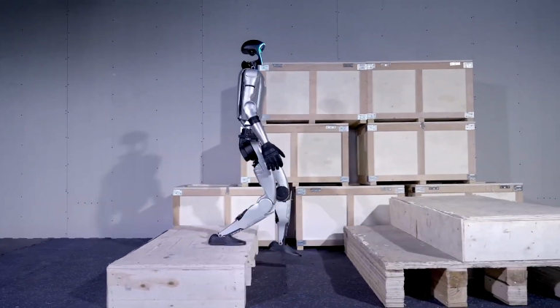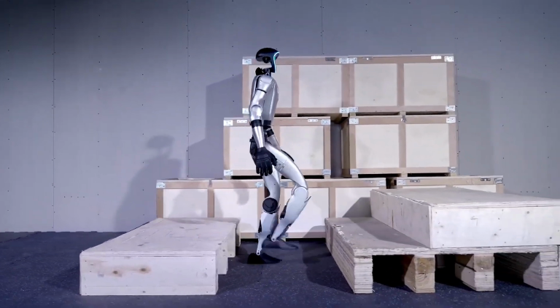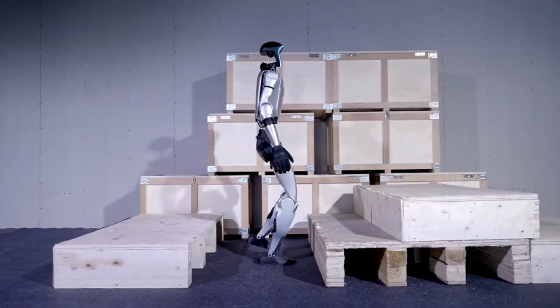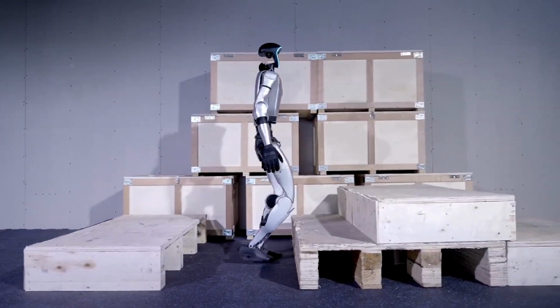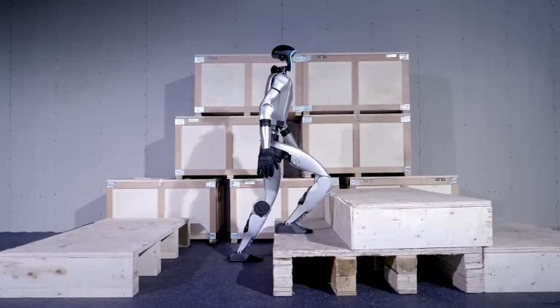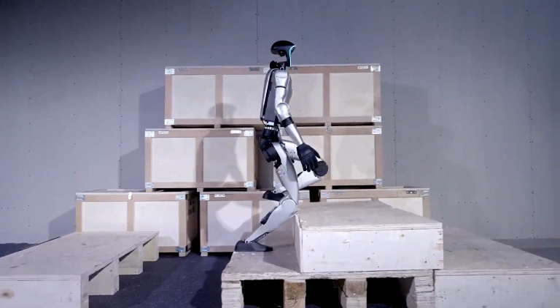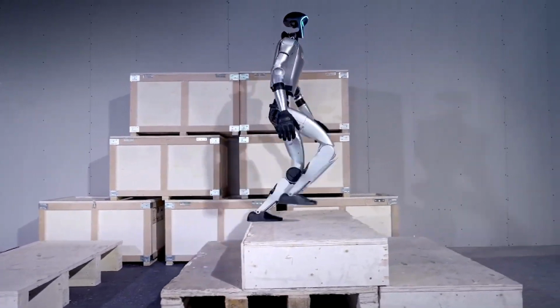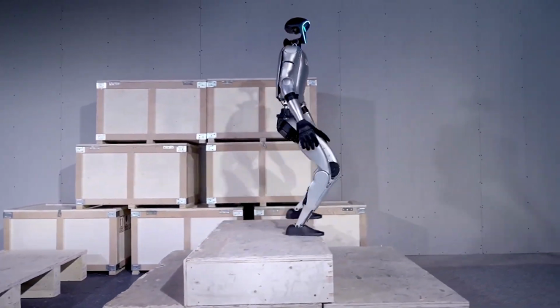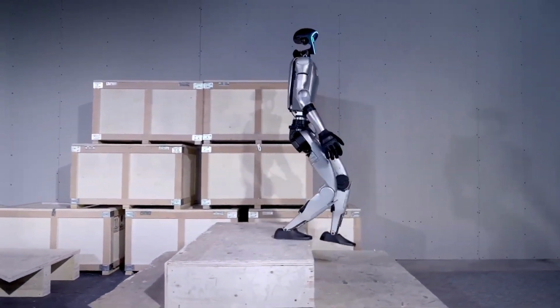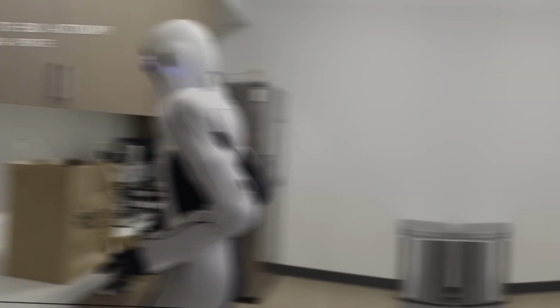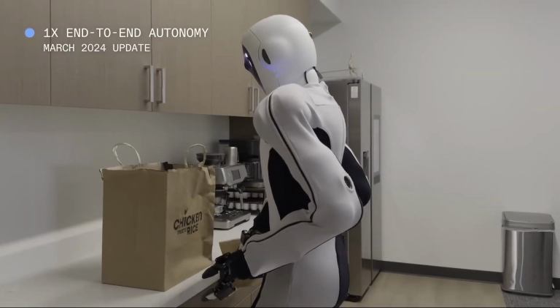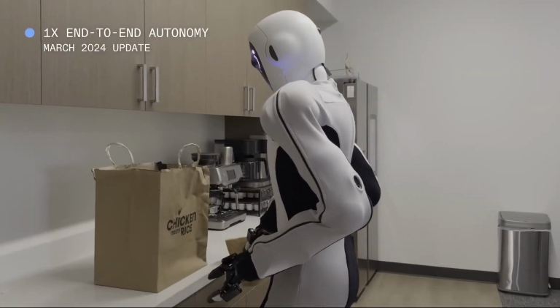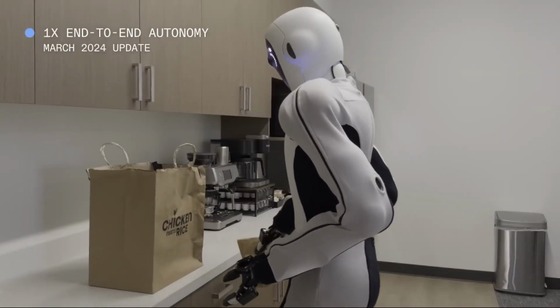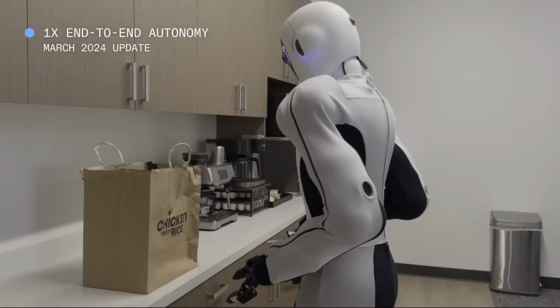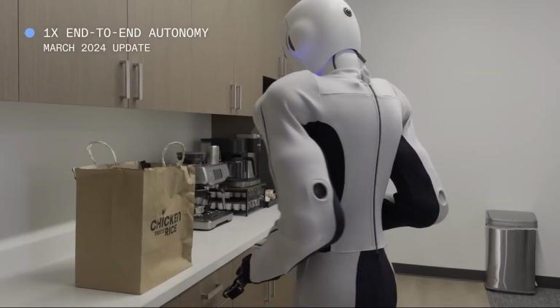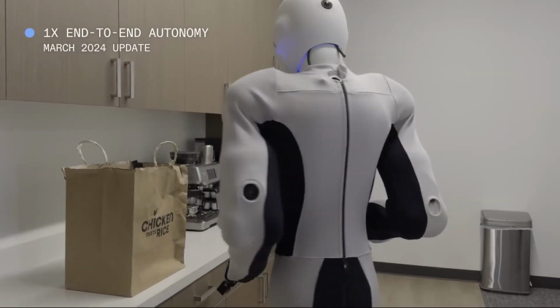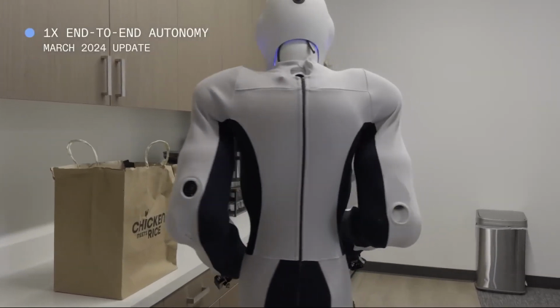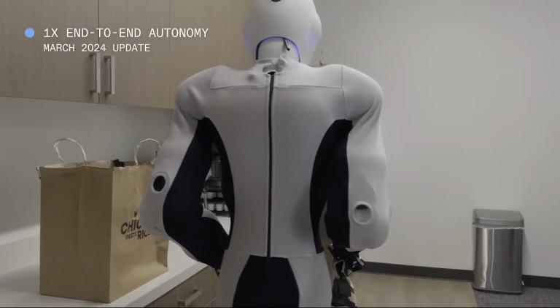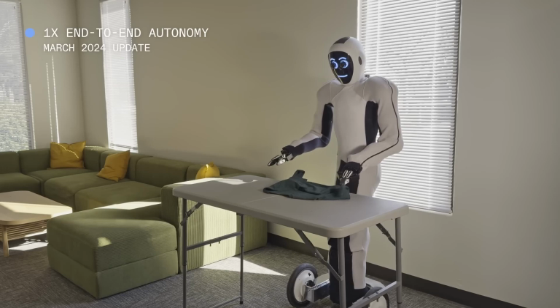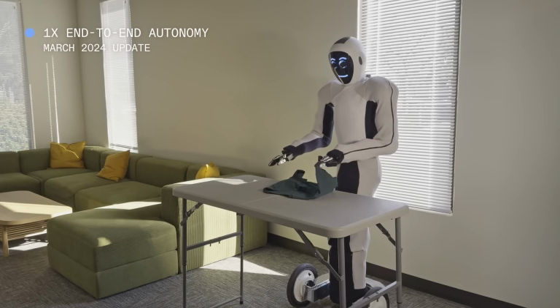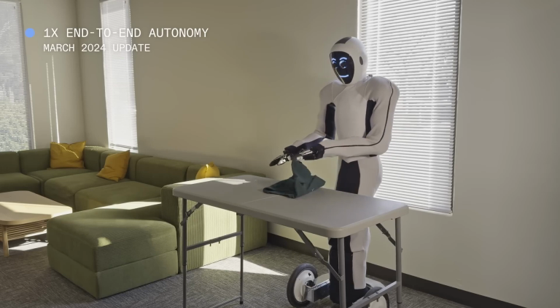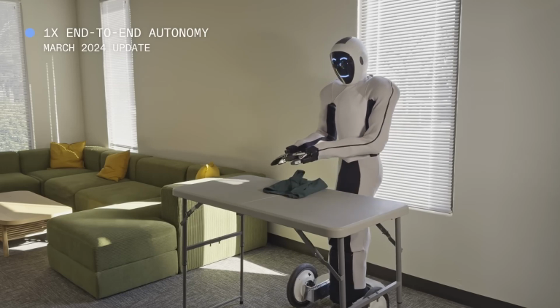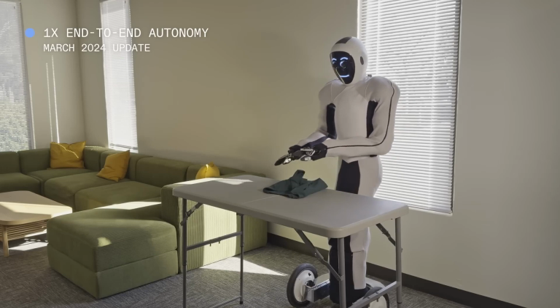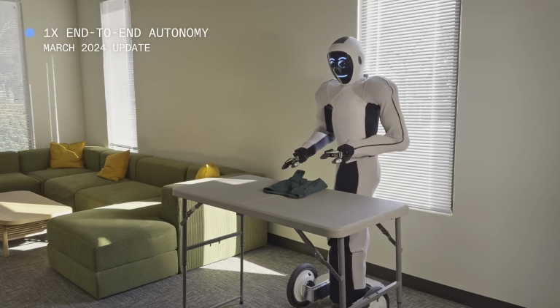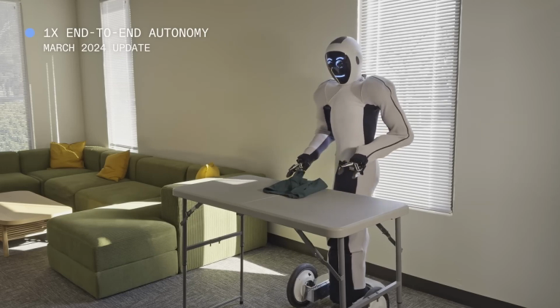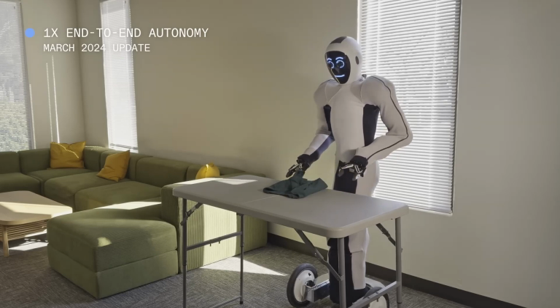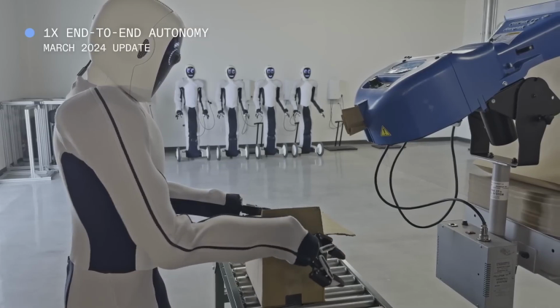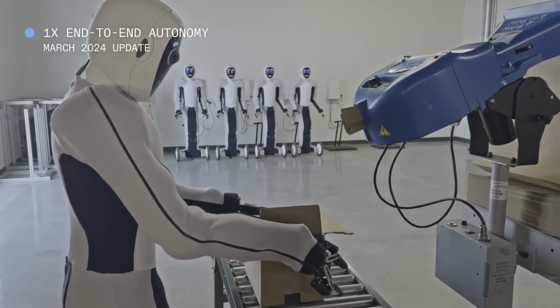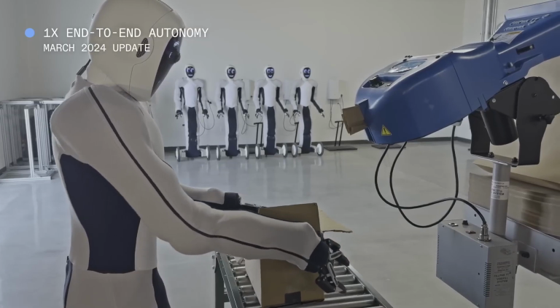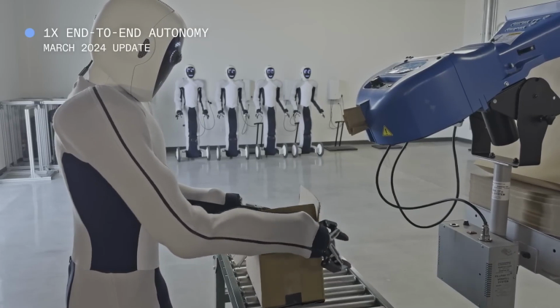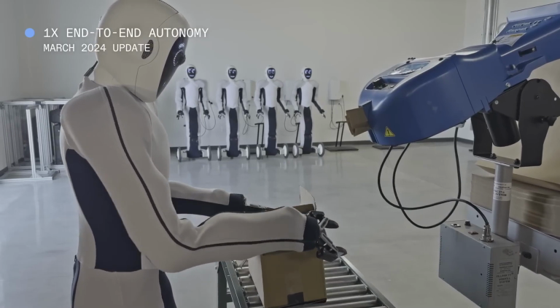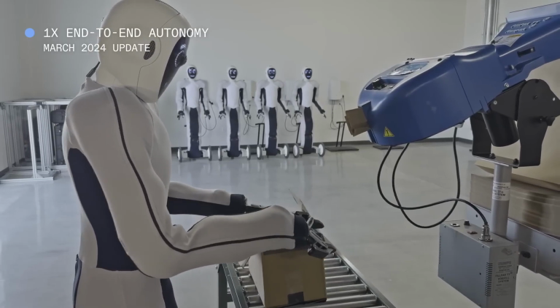With the charming ability to make faces while working, EVE adds a fun touch to its efficiency. While it's not designed to jump or move with agility like other robots, EVE's precise capabilities make it an incredibly useful tool for a wide range of jobs.